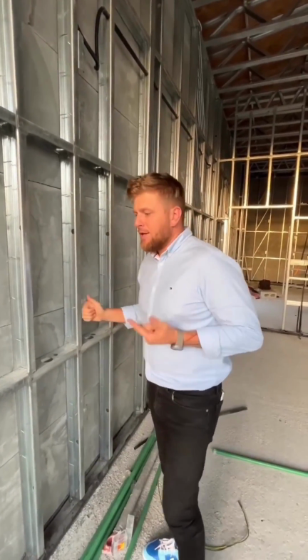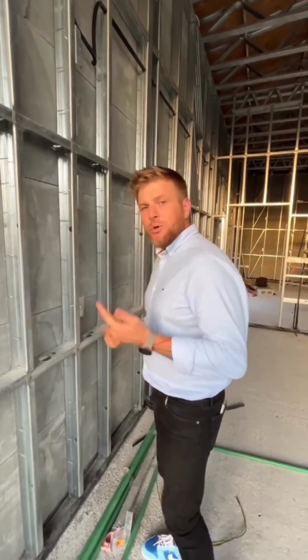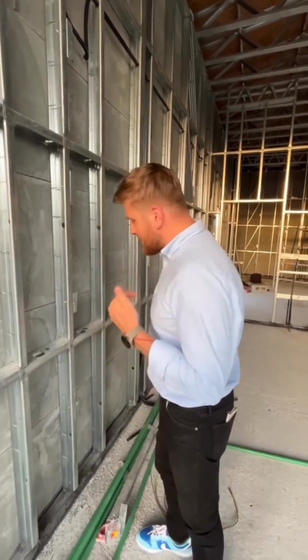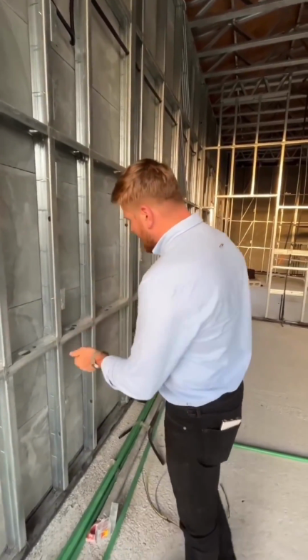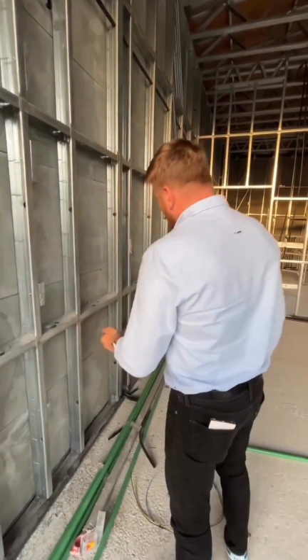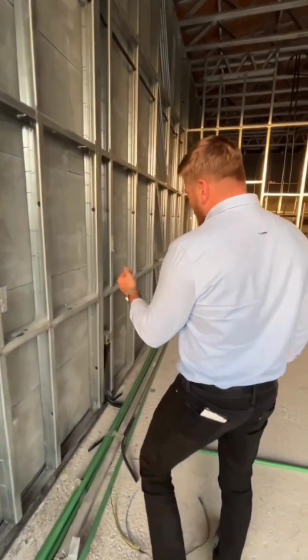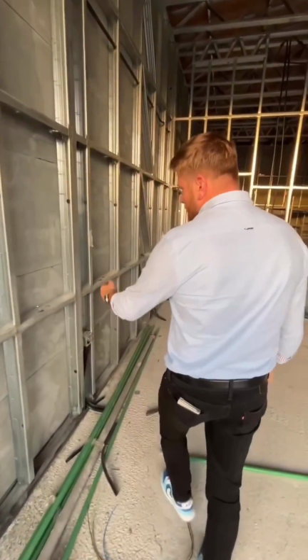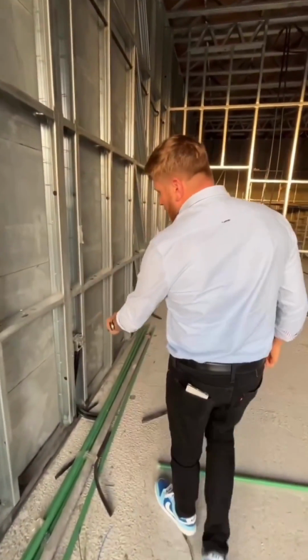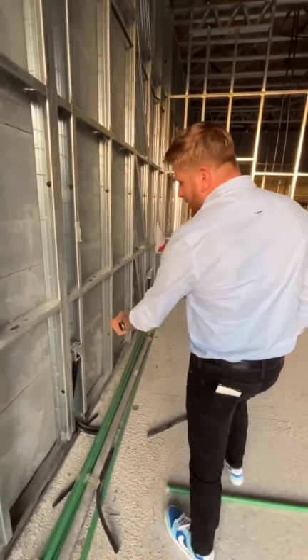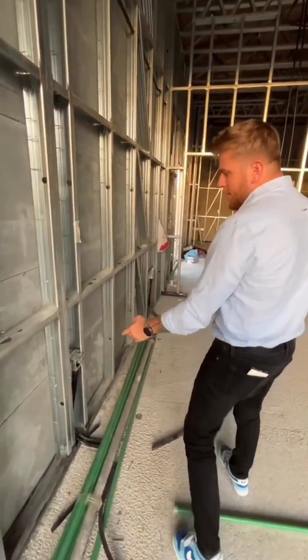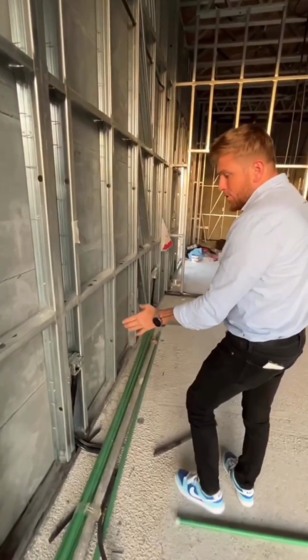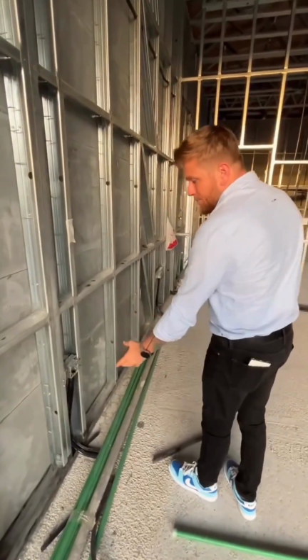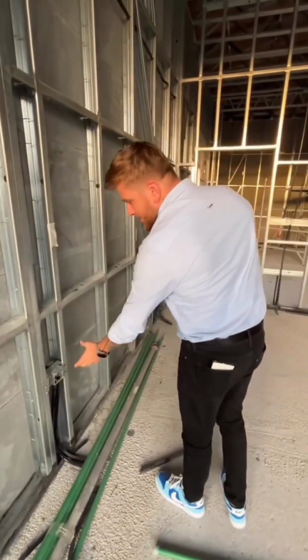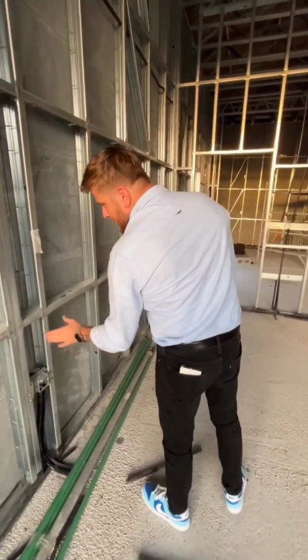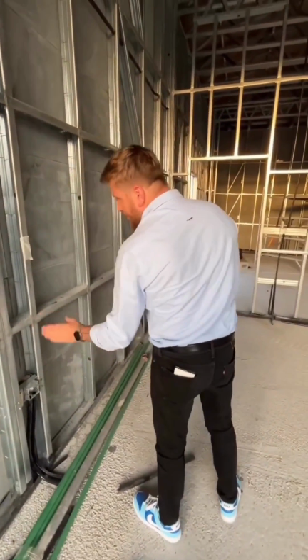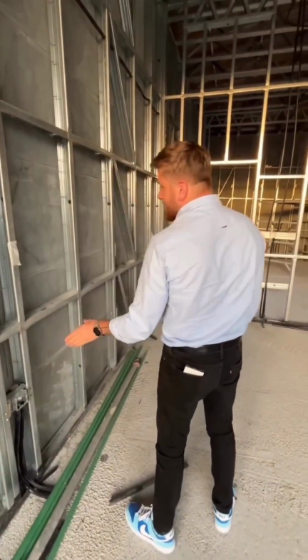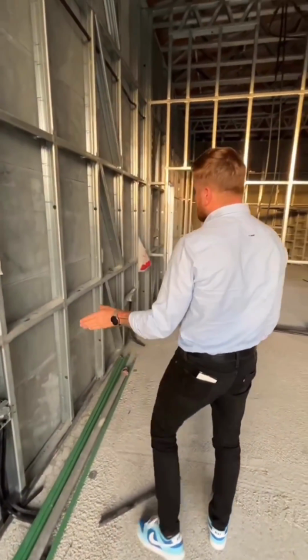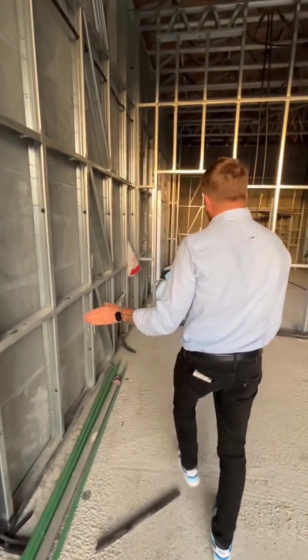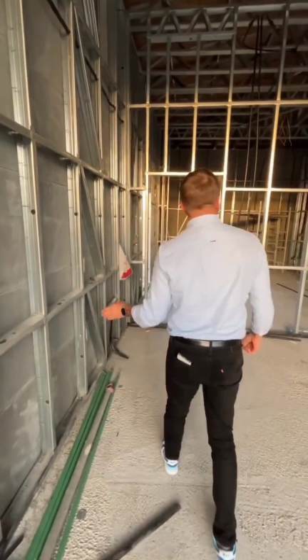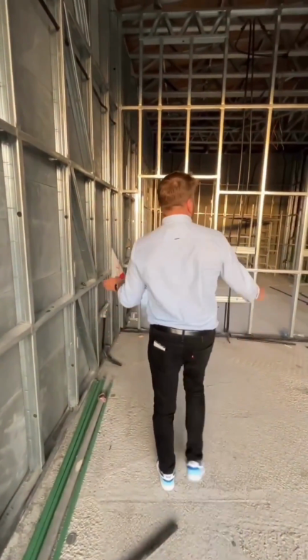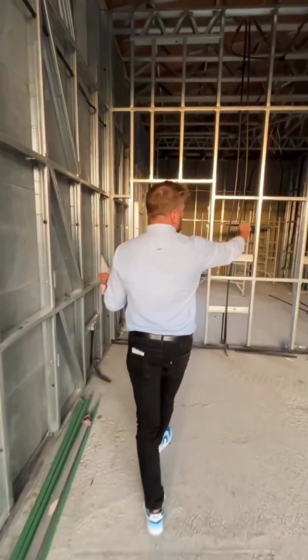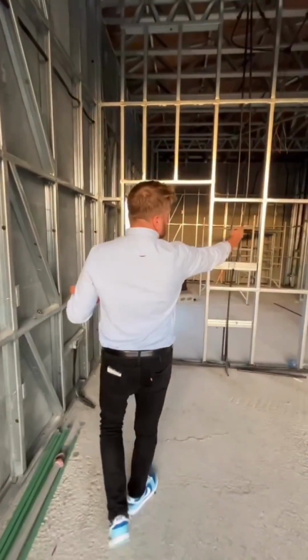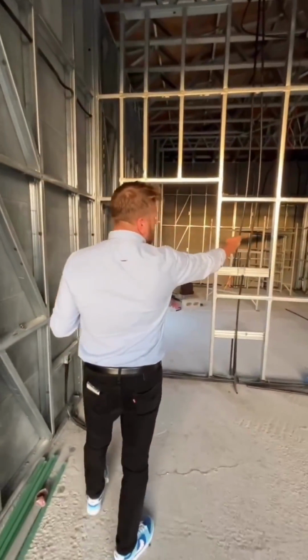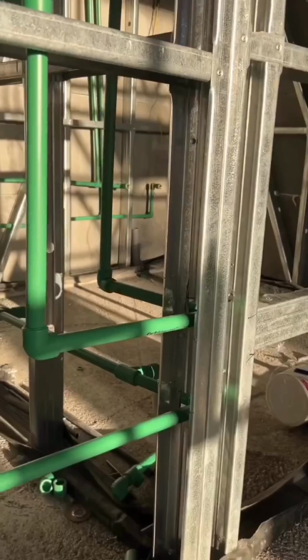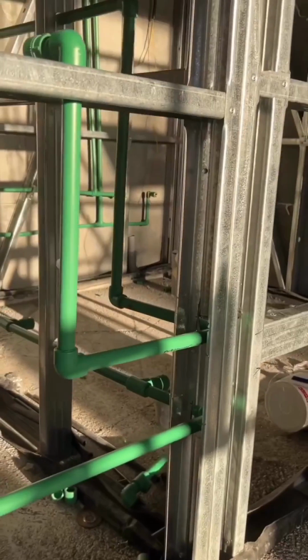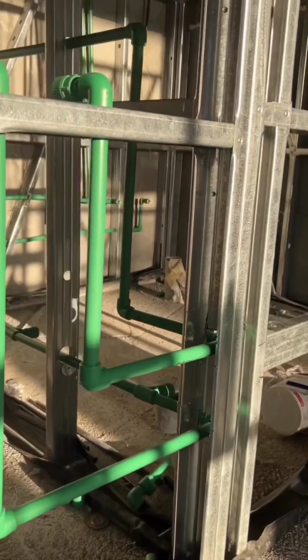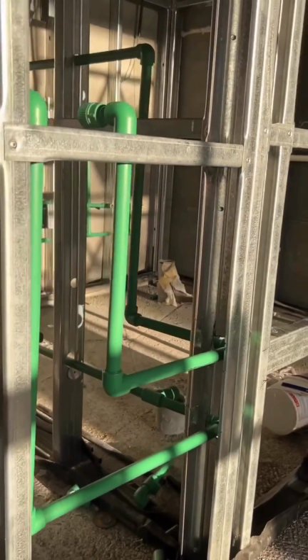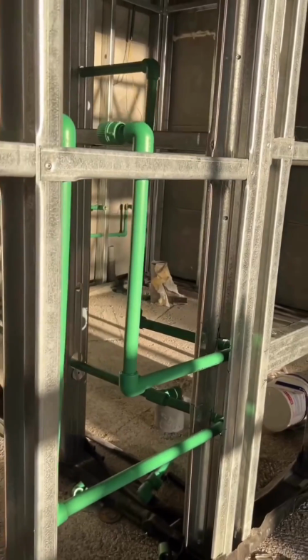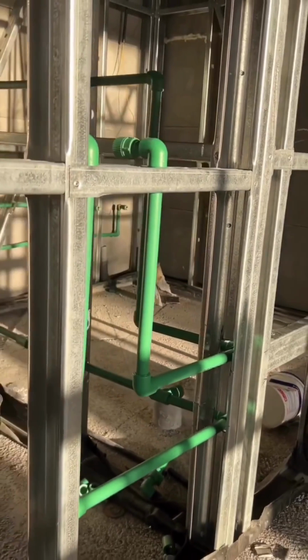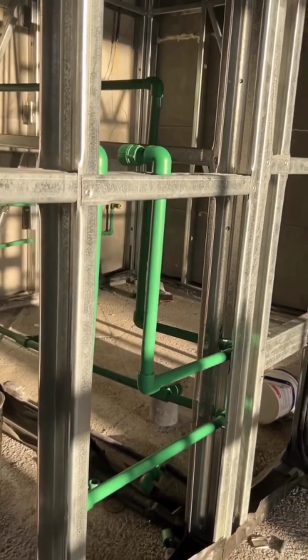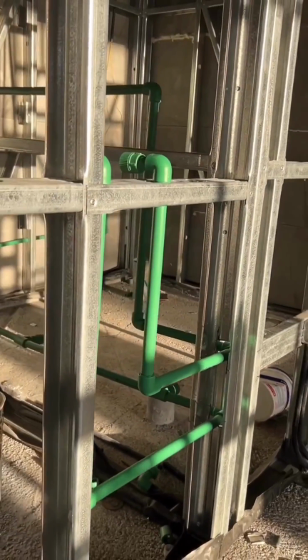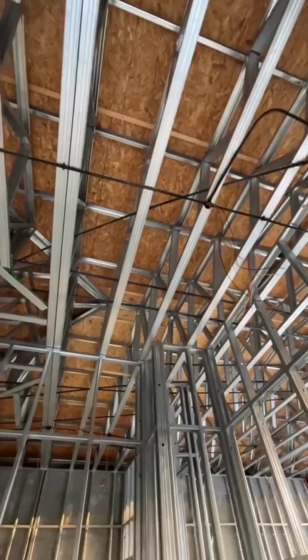You can see here how we installed the socket spots and the pipelines. This room is the washroom, and we have the full plumbing system pre-installed.